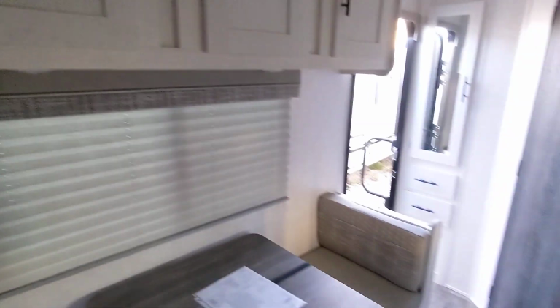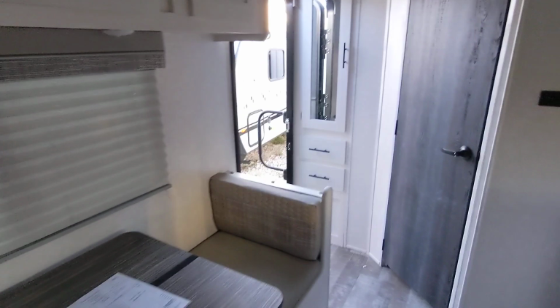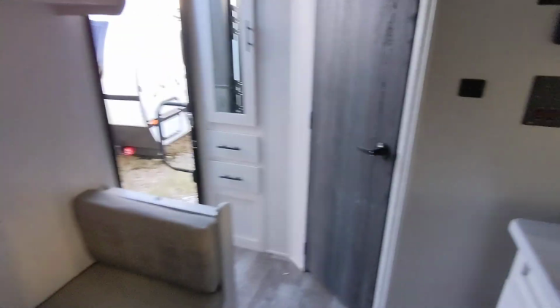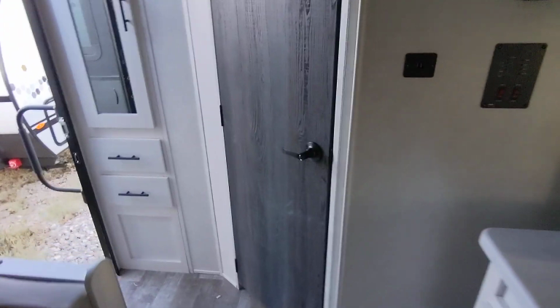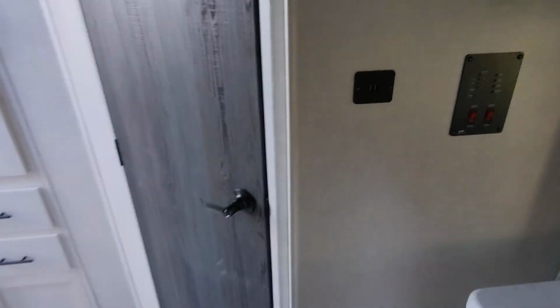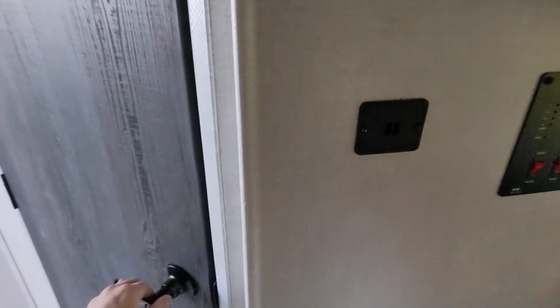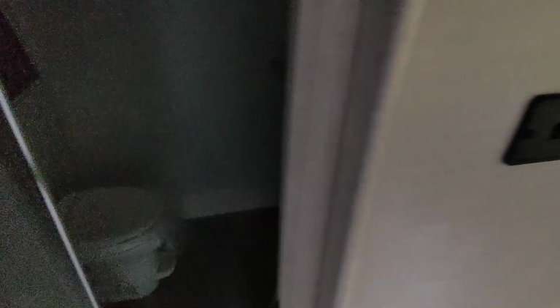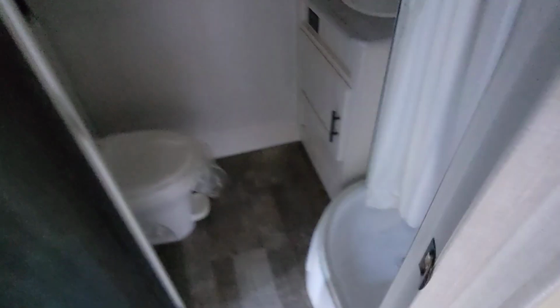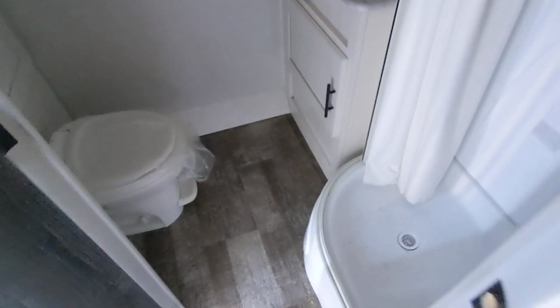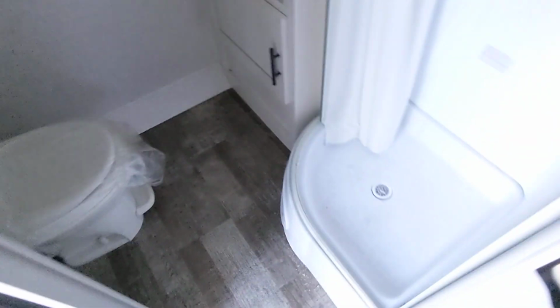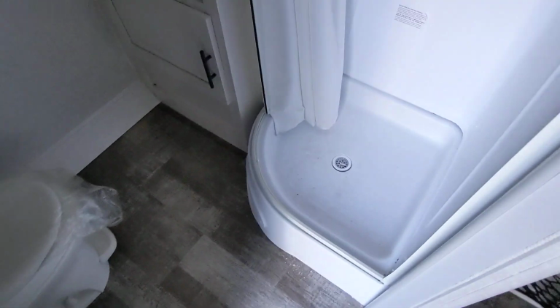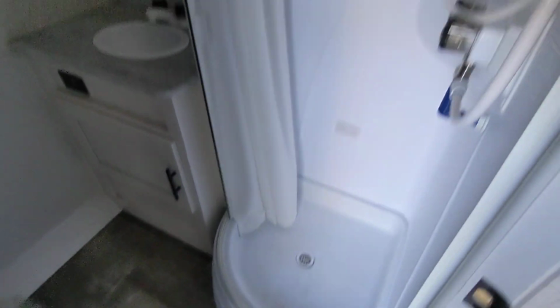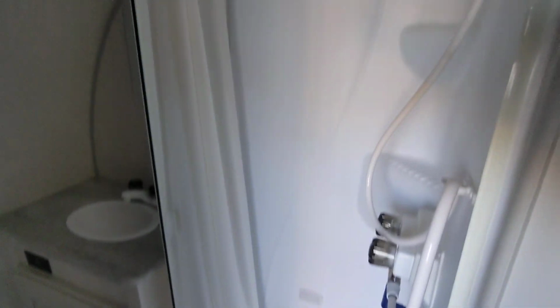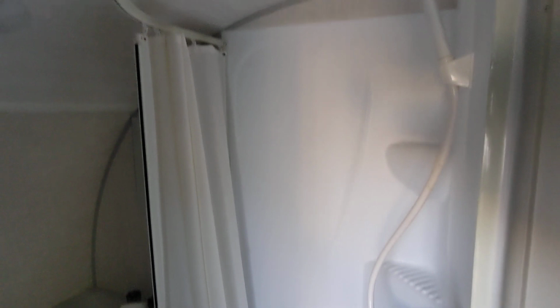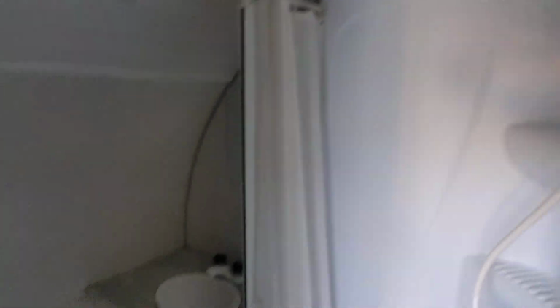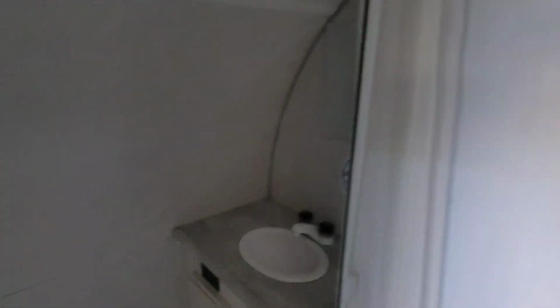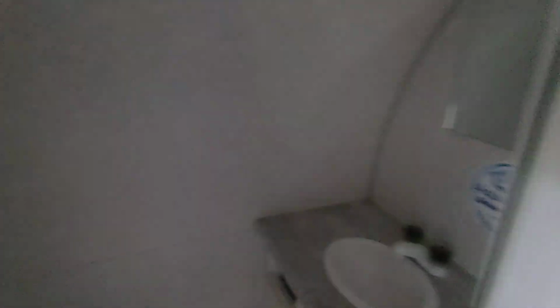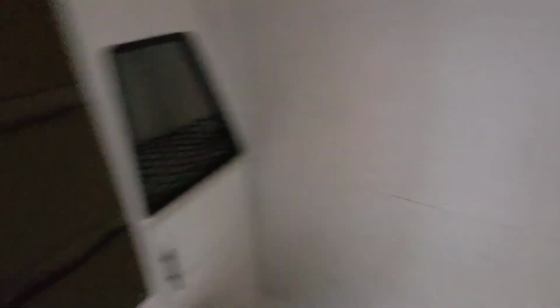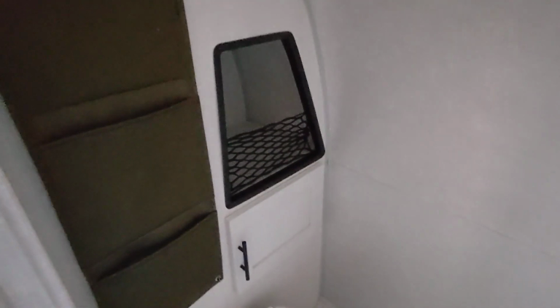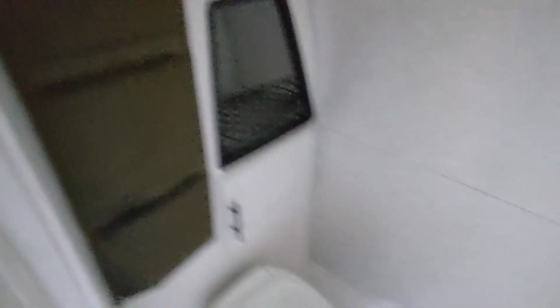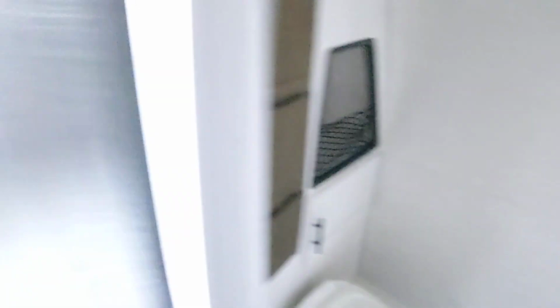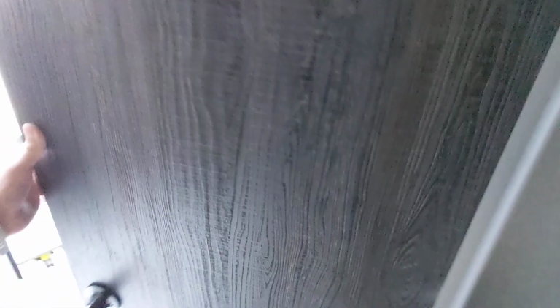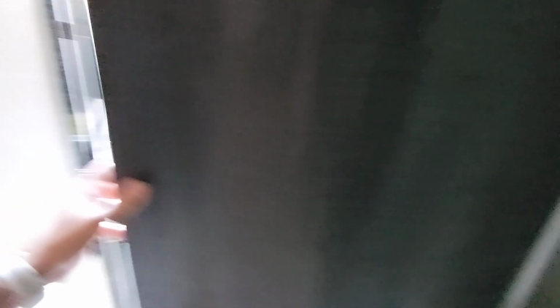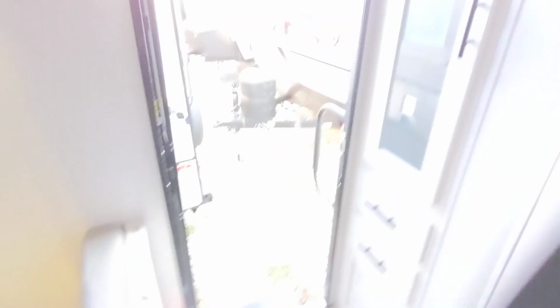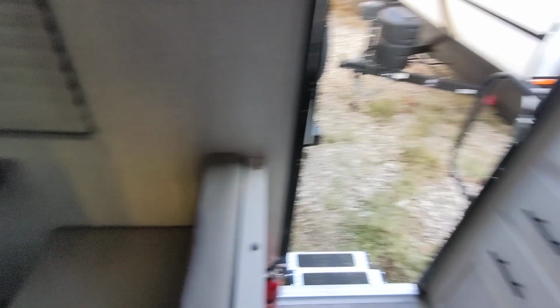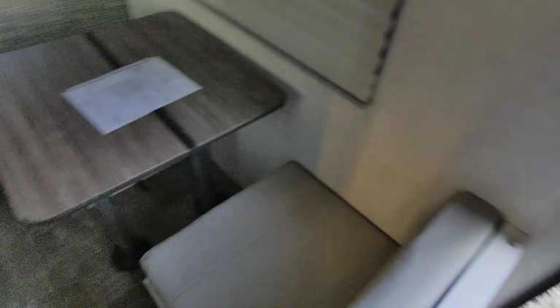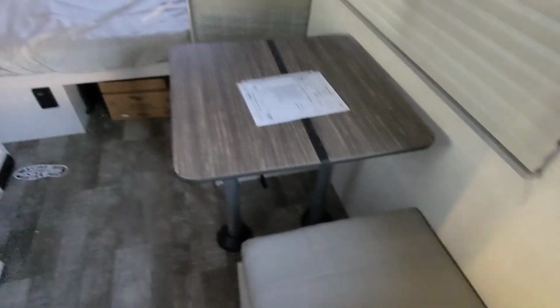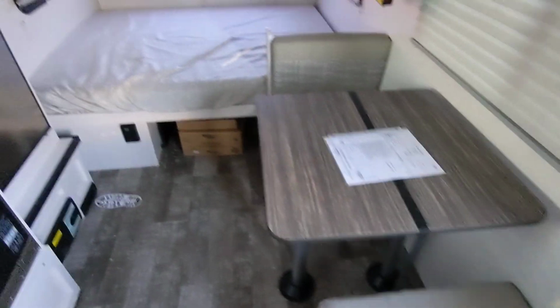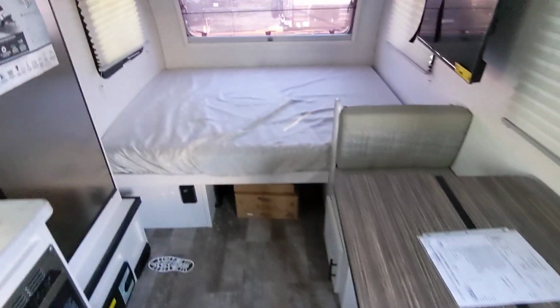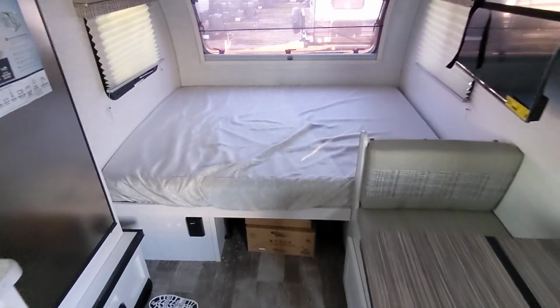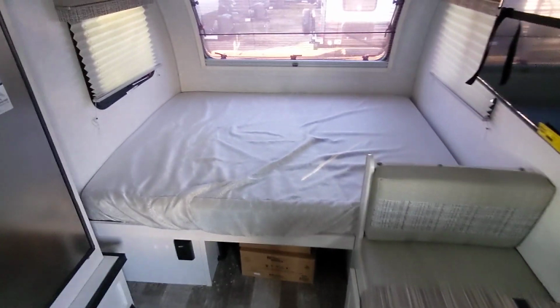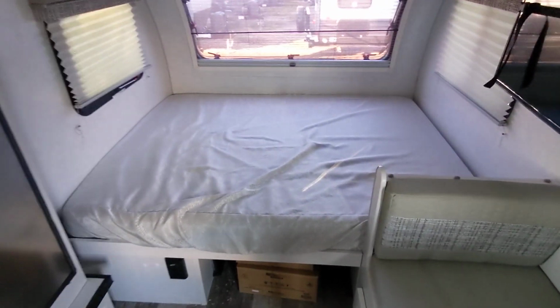Everybody tries to mimic what they do. There's a rear bathroom — it's got a nice shower, dedicated sink, storage here behind the toilet, two person dinette, and a full size bed.